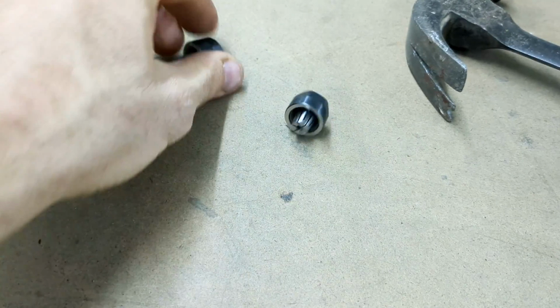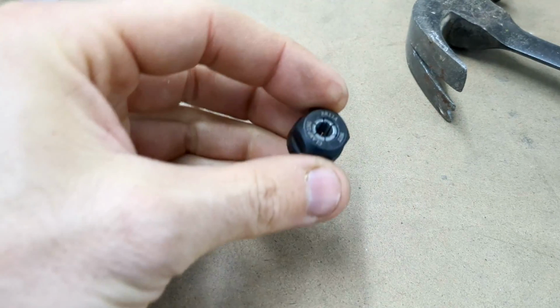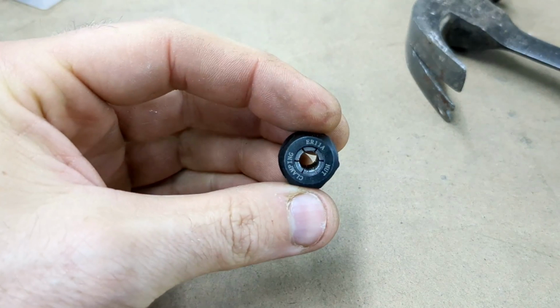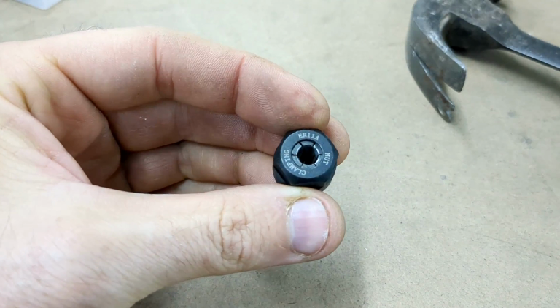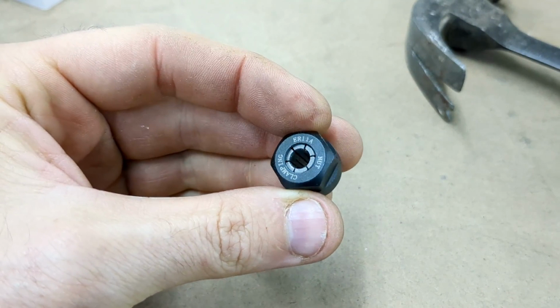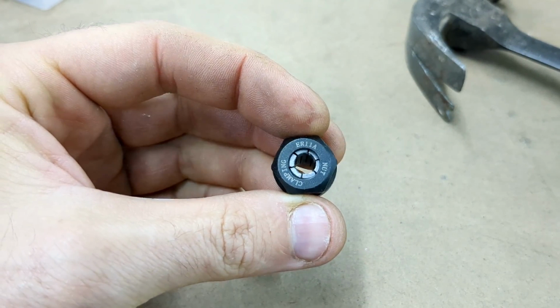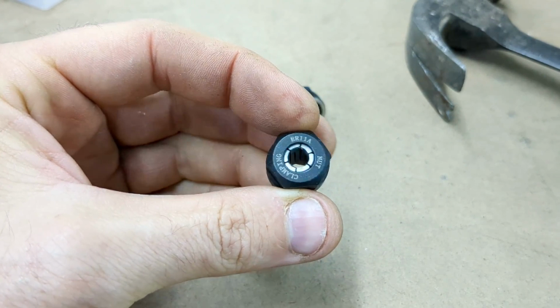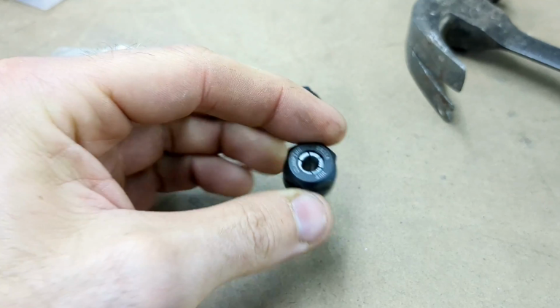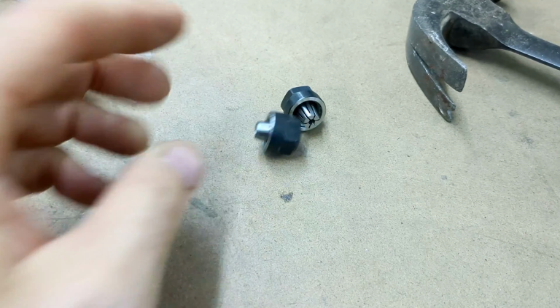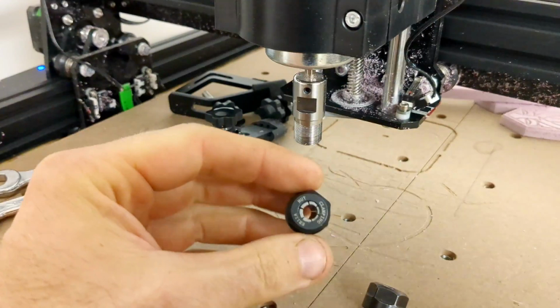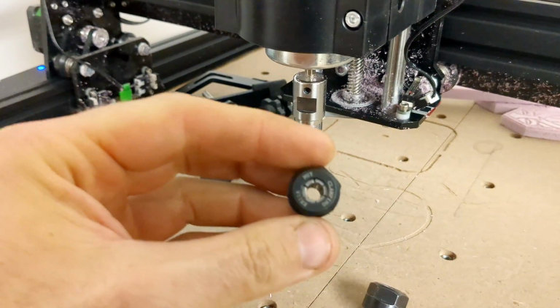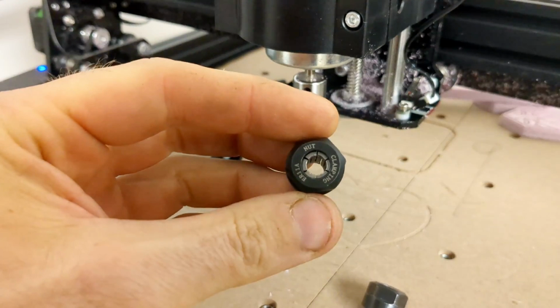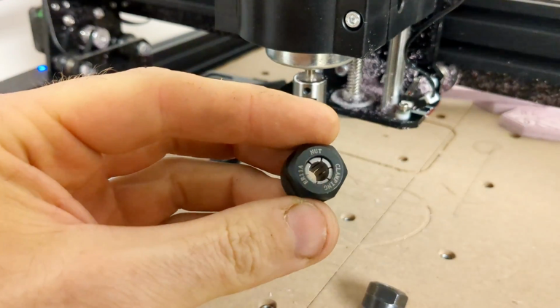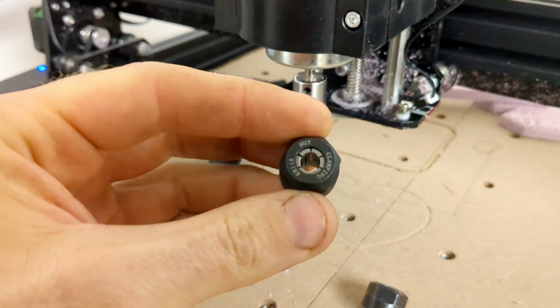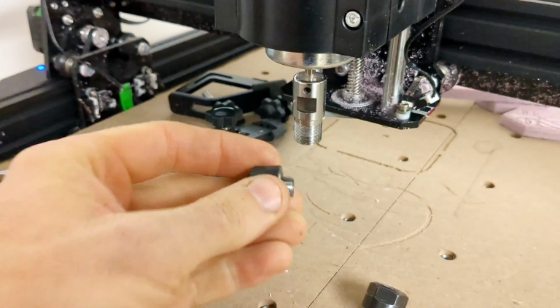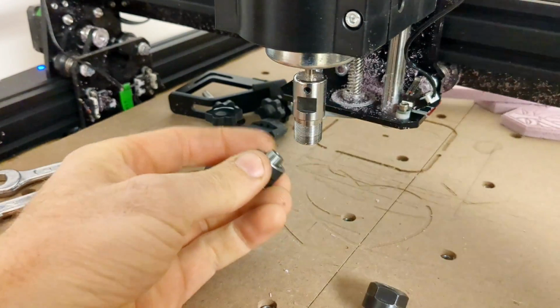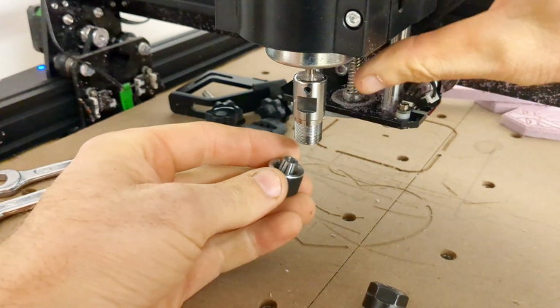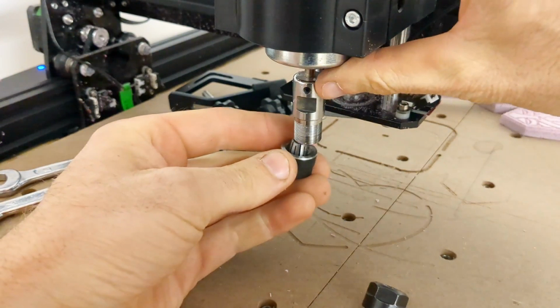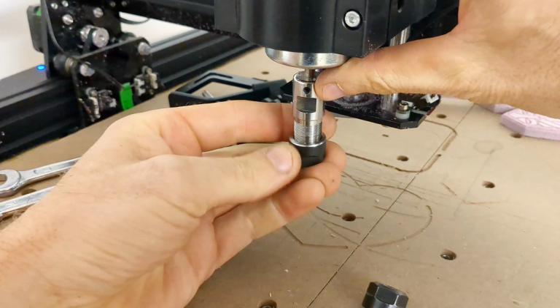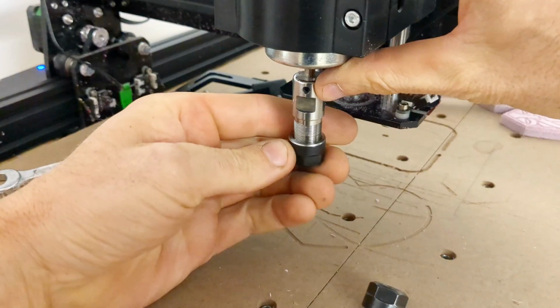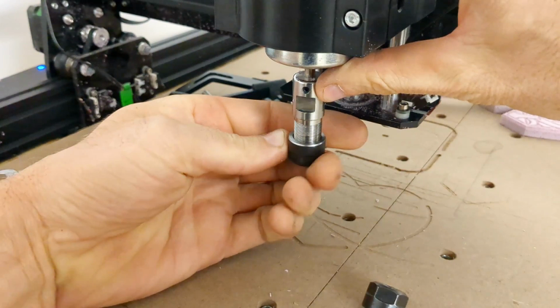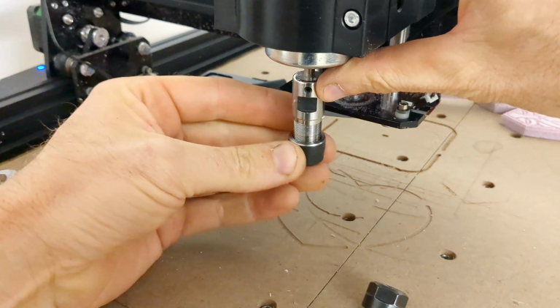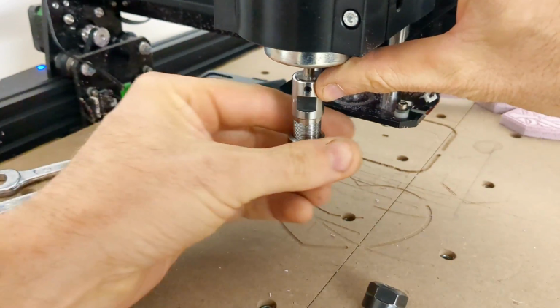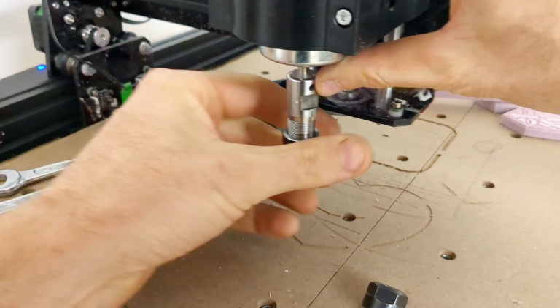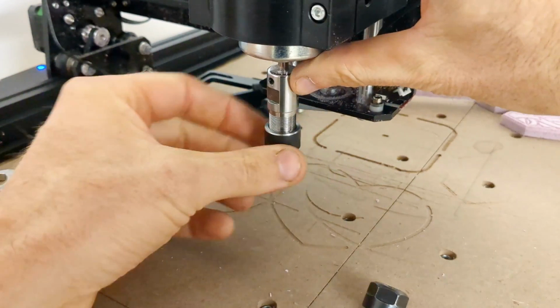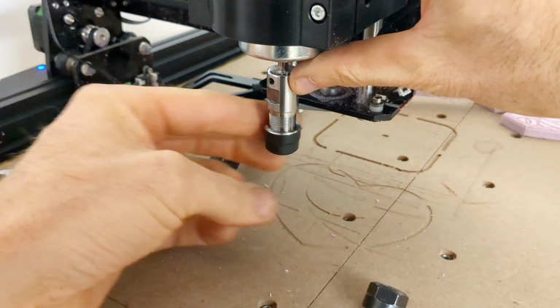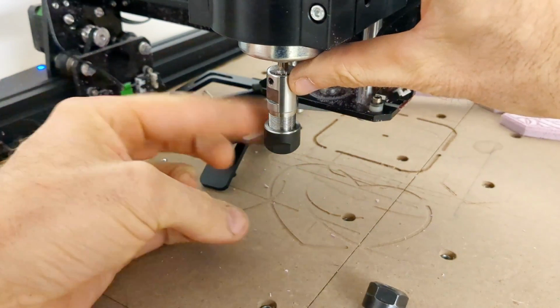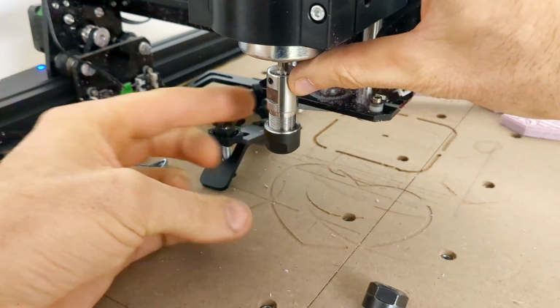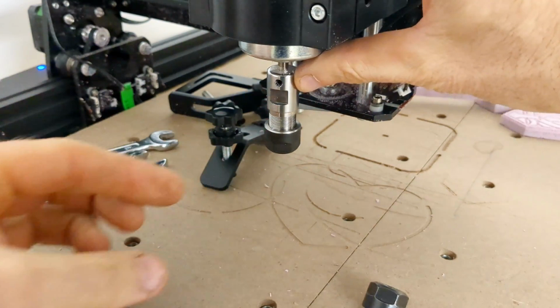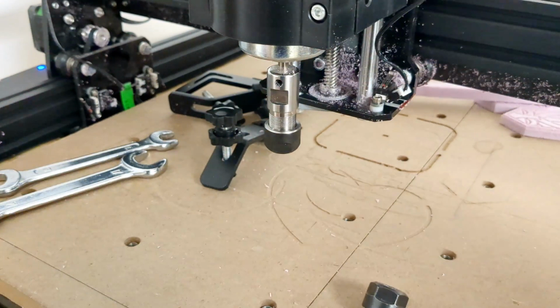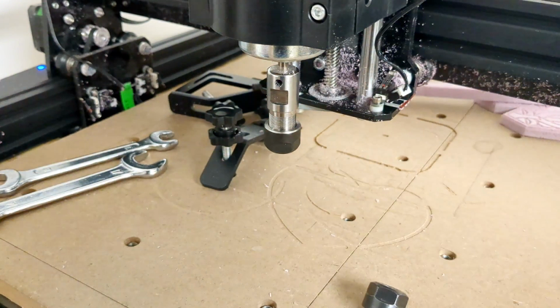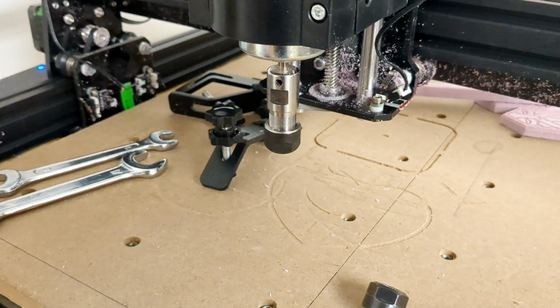Super simple. Anybody can do this. That's it for today's video, guys. Go put this cullet back on your CNC machine and start carving your designs. If you're new to my channel, definitely check out some of my other videos.